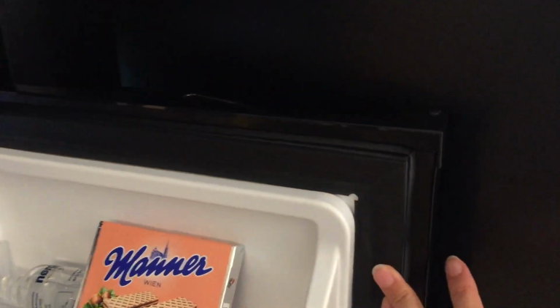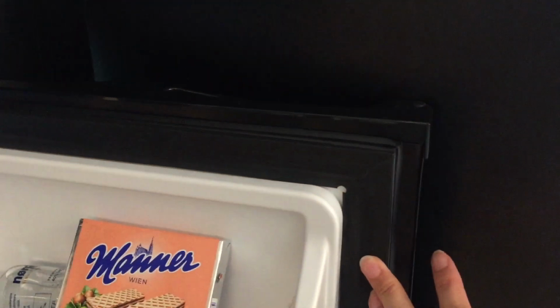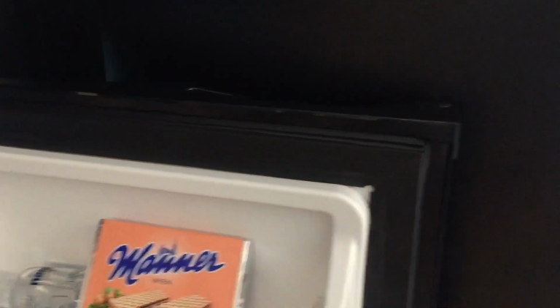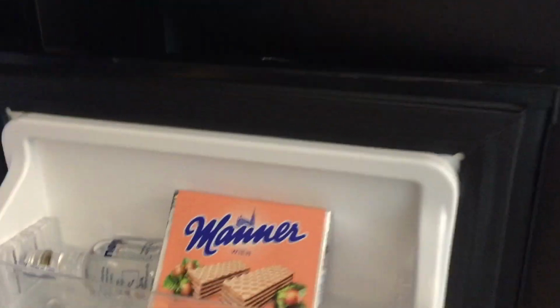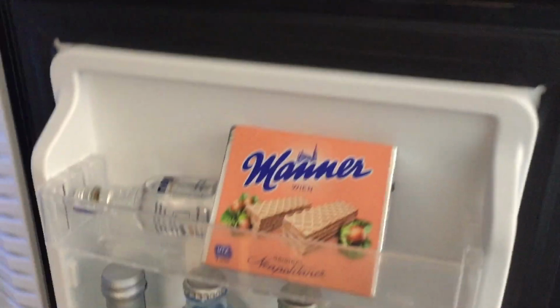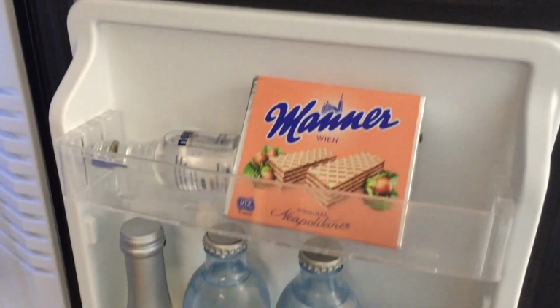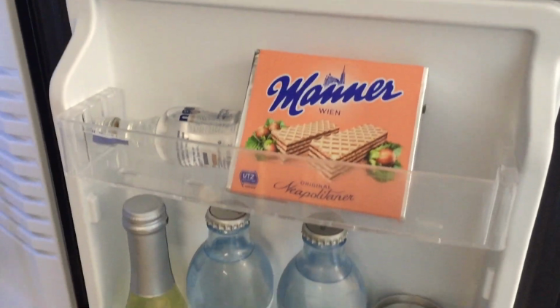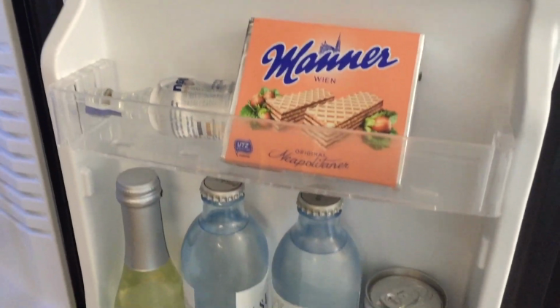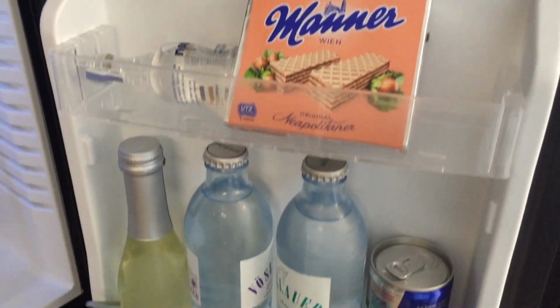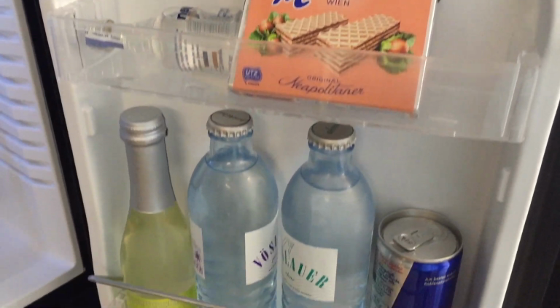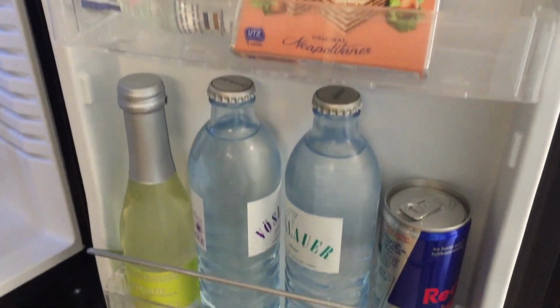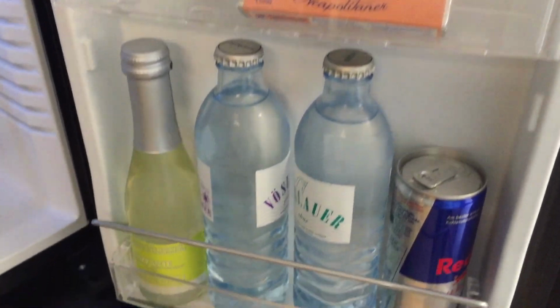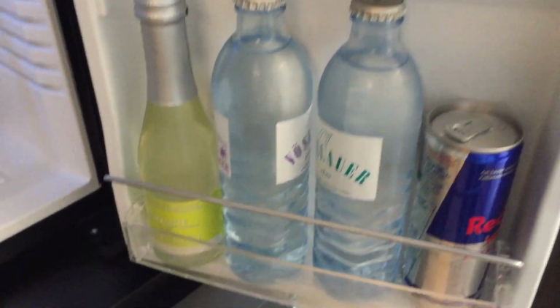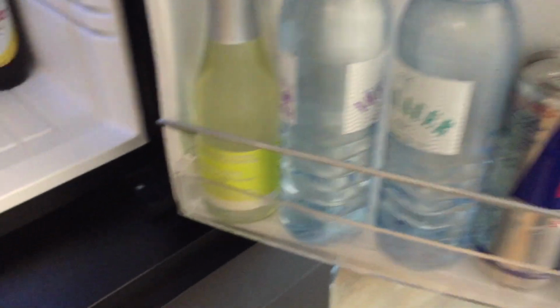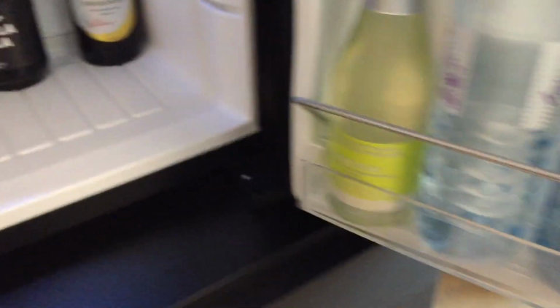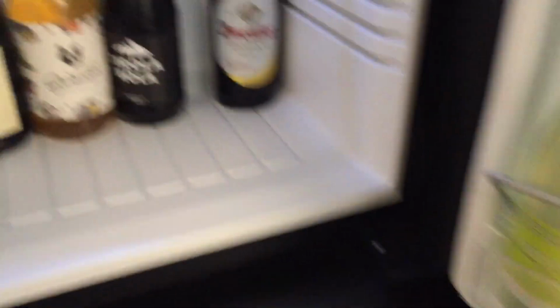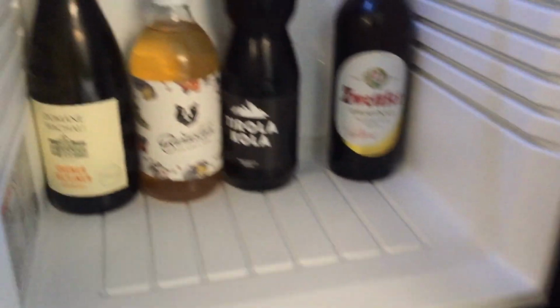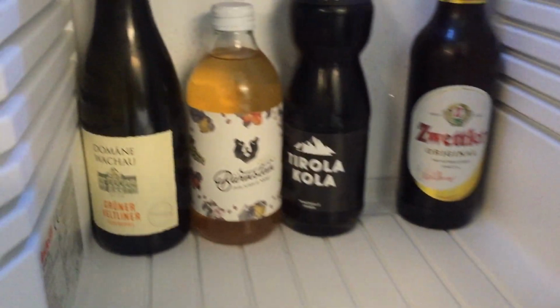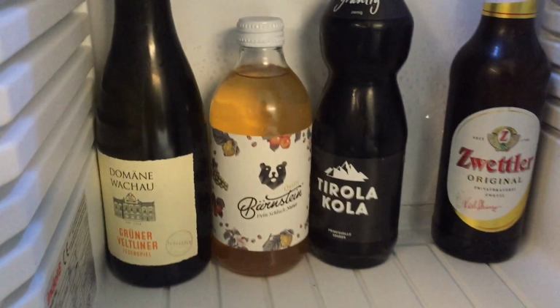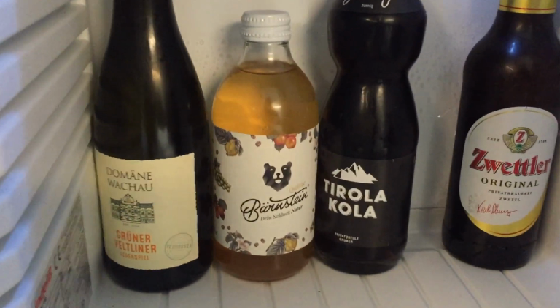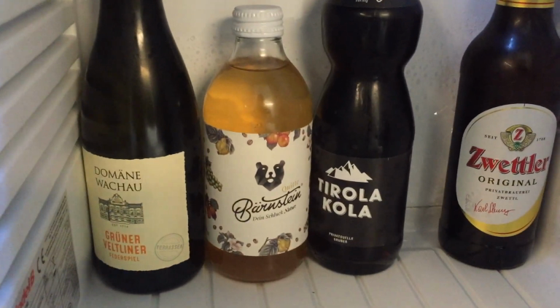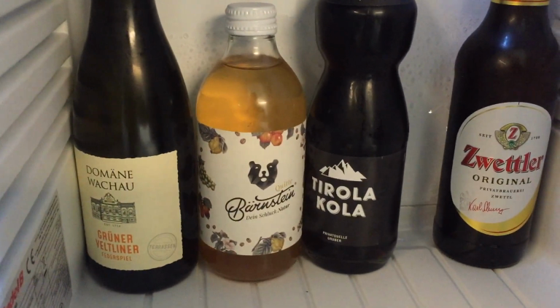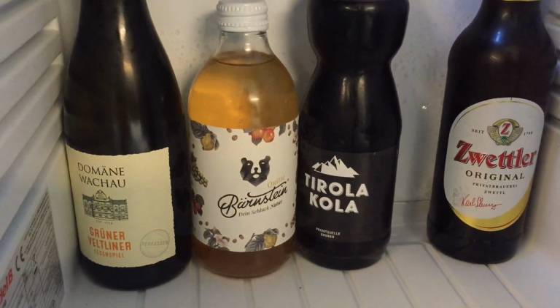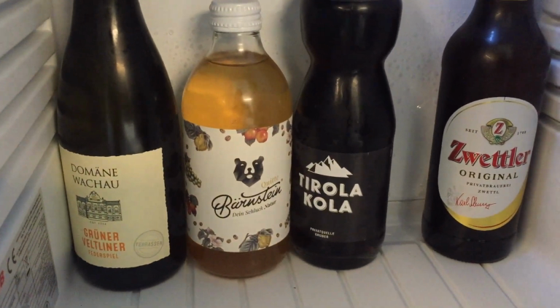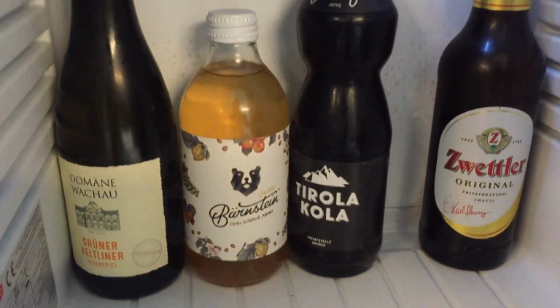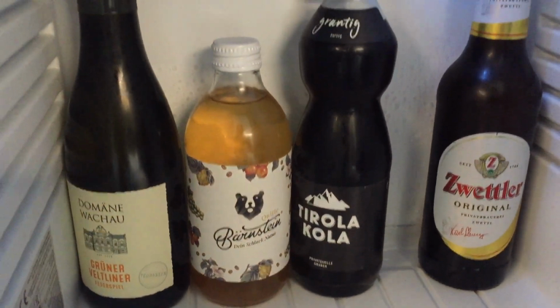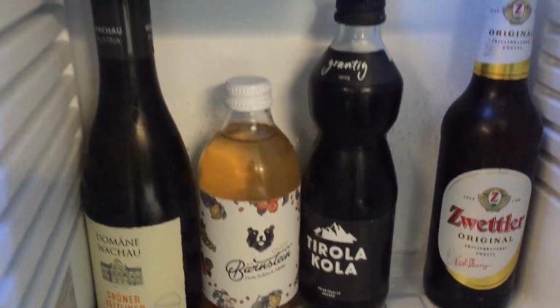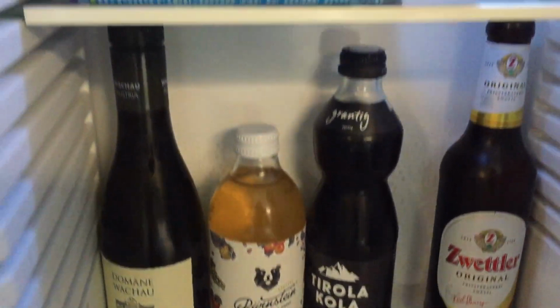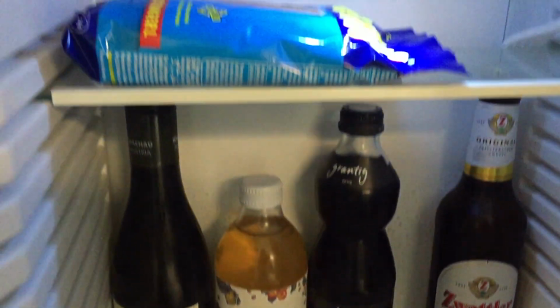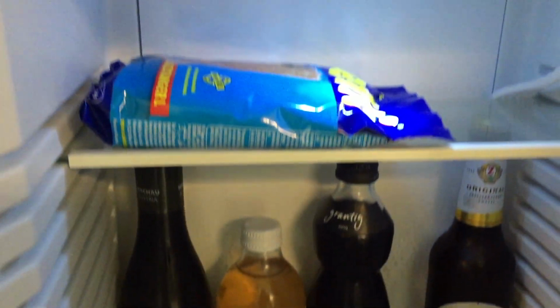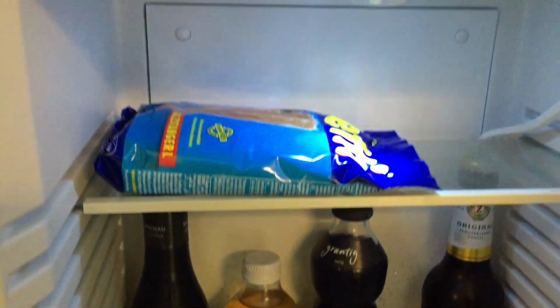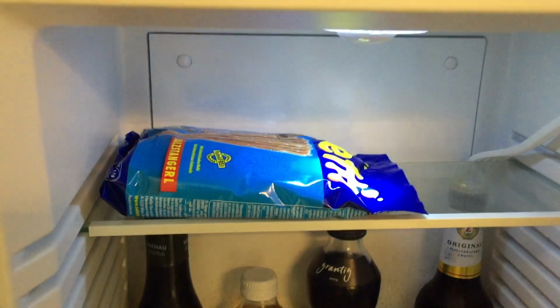We also found a dirty plastic fork in our mini fridge. Since it's a new hotel, their cleaning service still needs some tweaking.